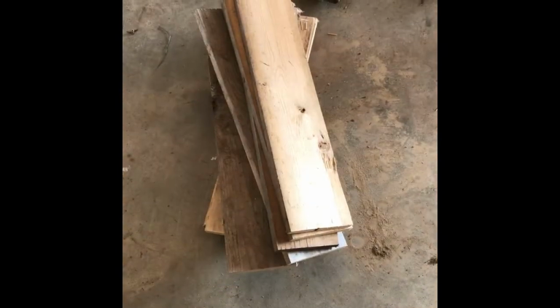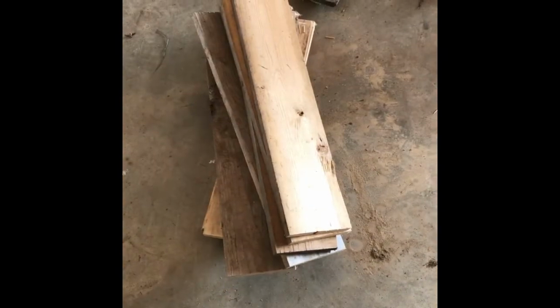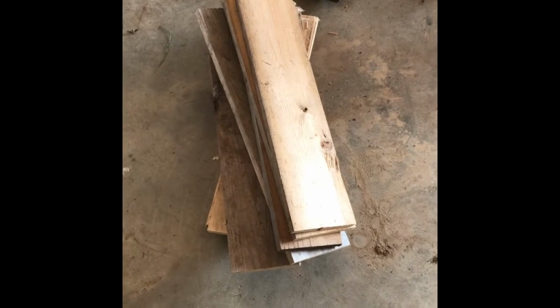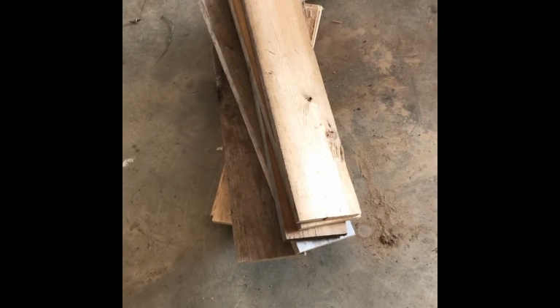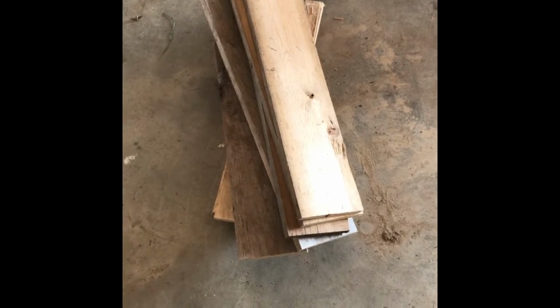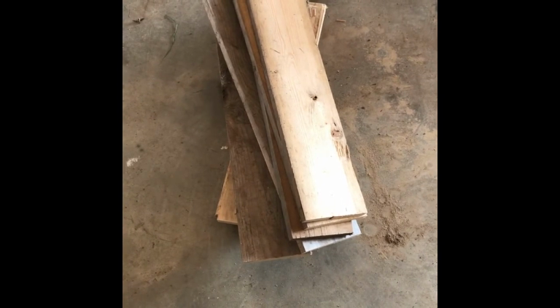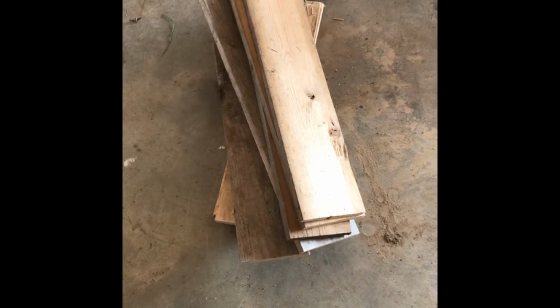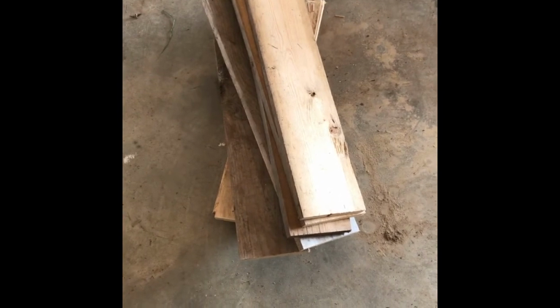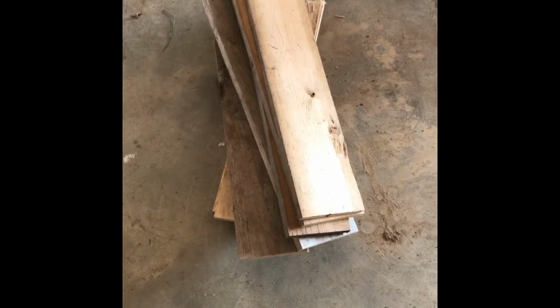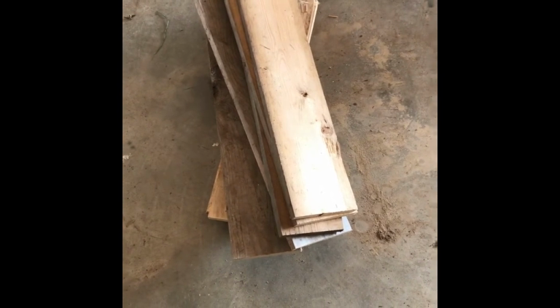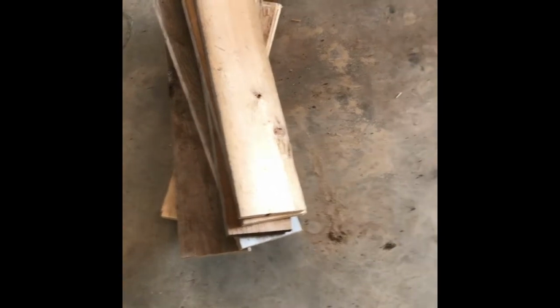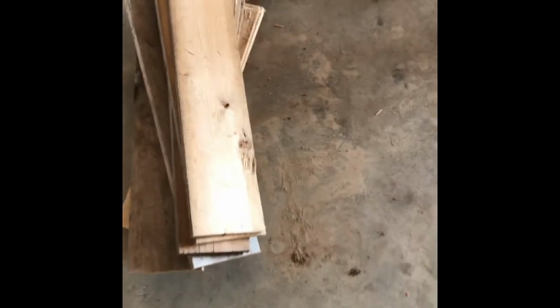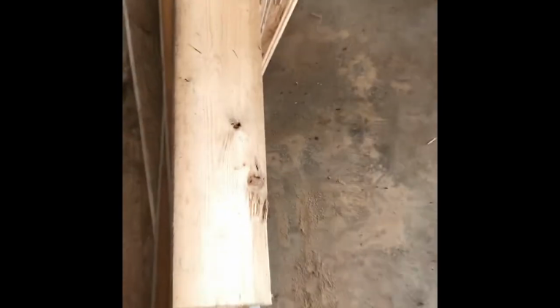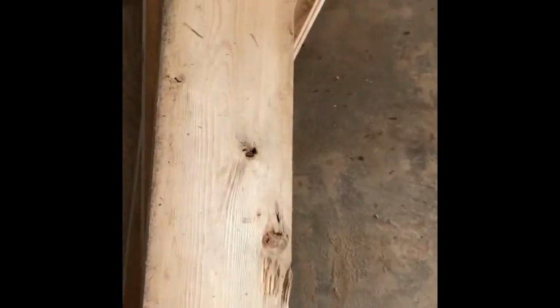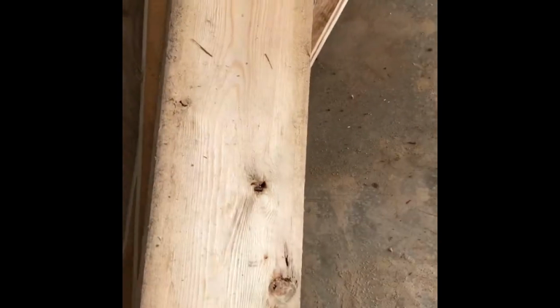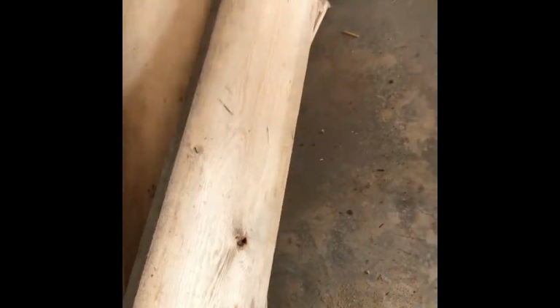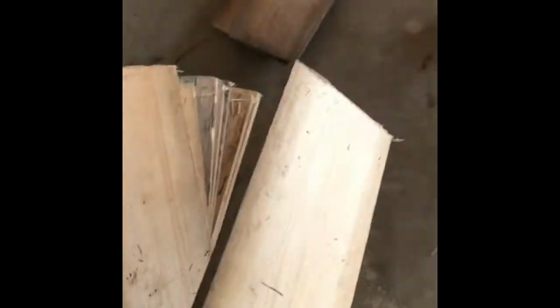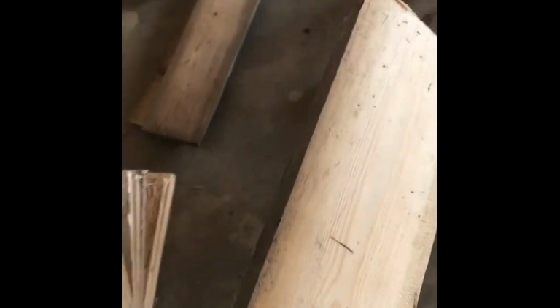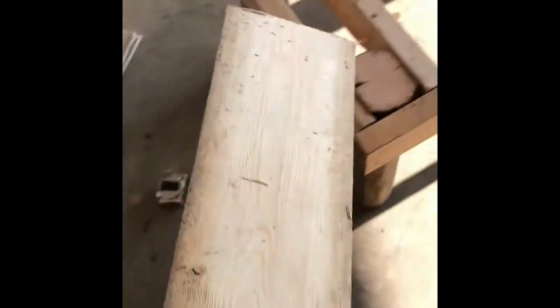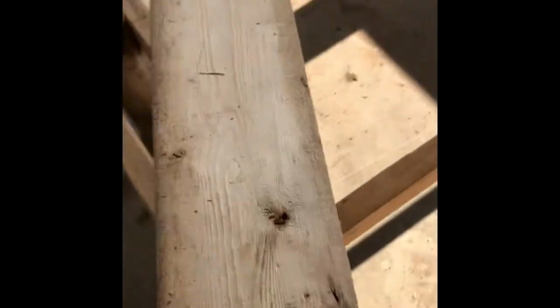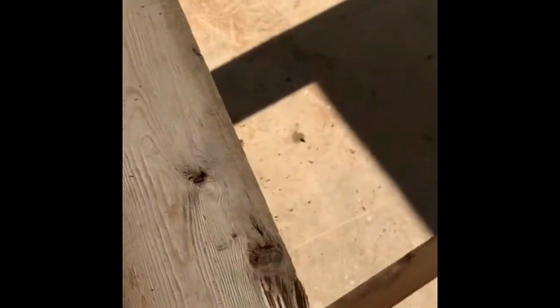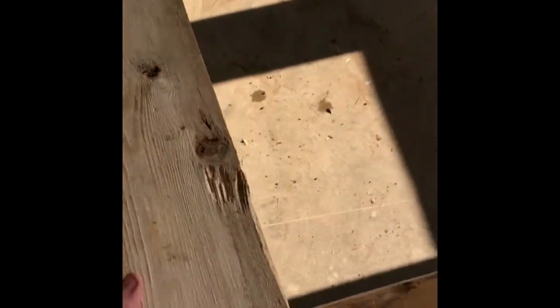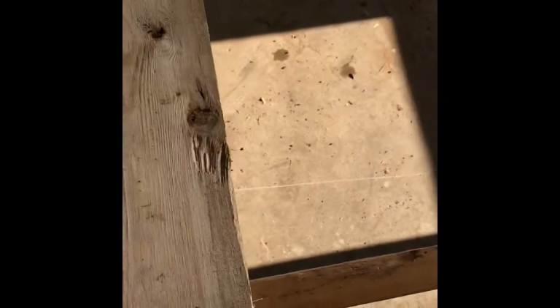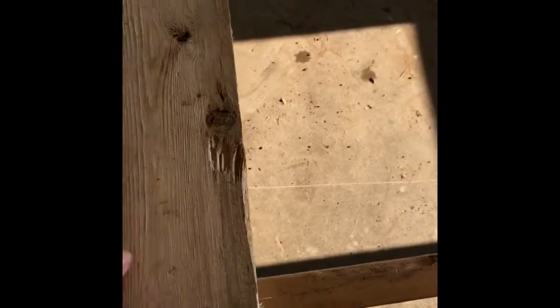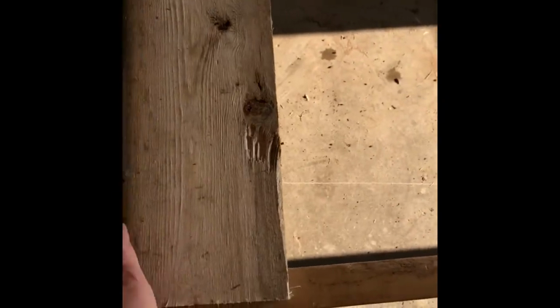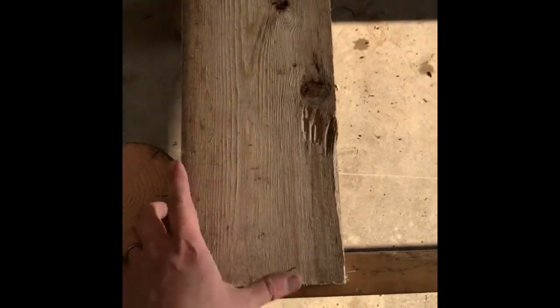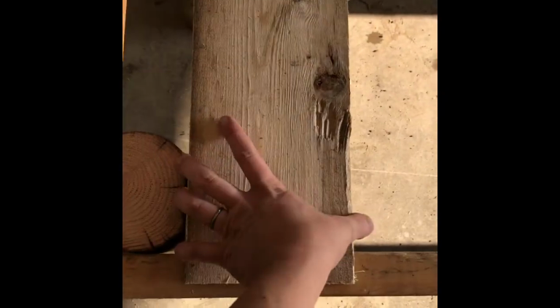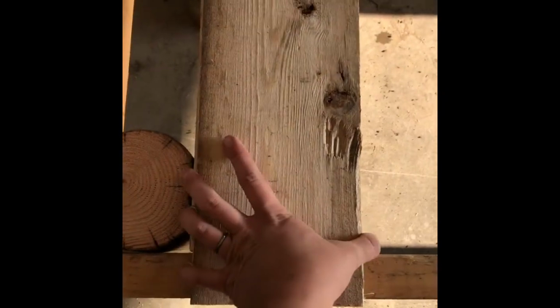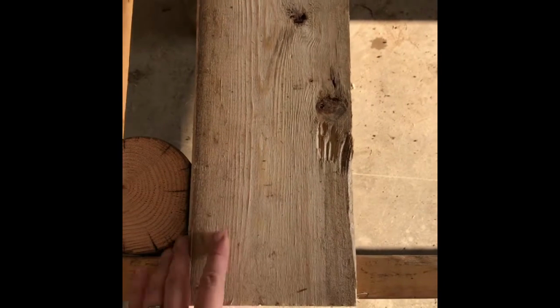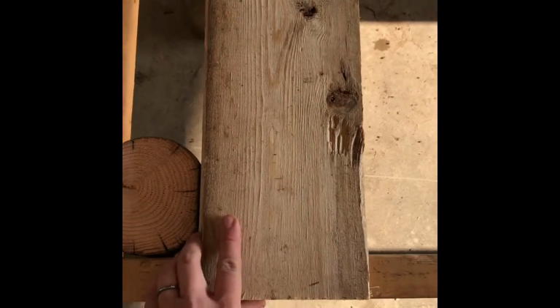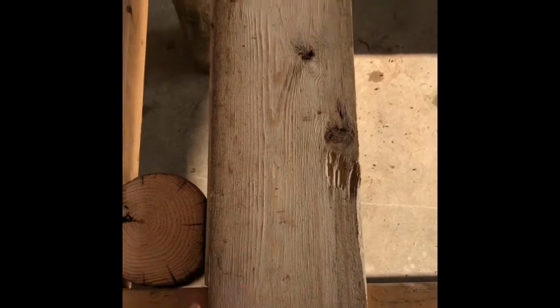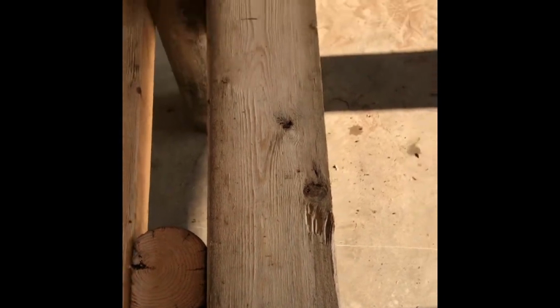These are my boards here for the seat. Just correcting that the boards are two feet long, not two inches. Just going to give them a quick sand on the ends to make them nice and smooth. They're going to run along here like so.